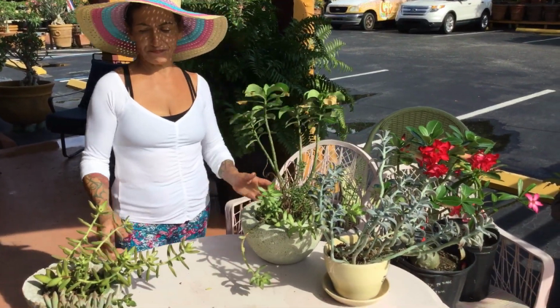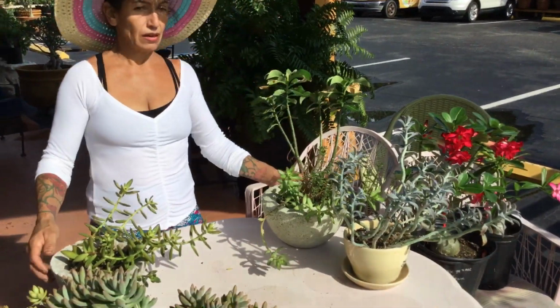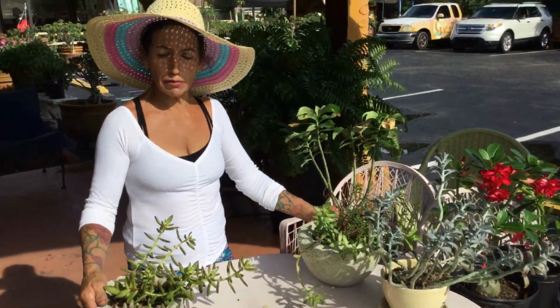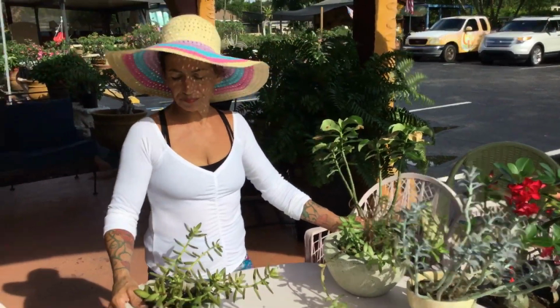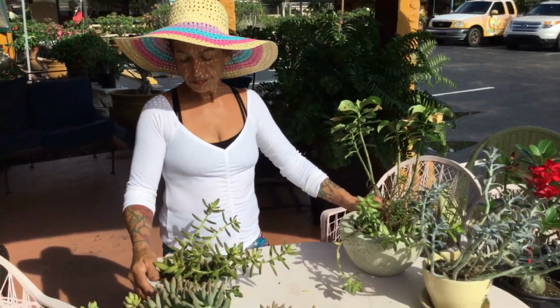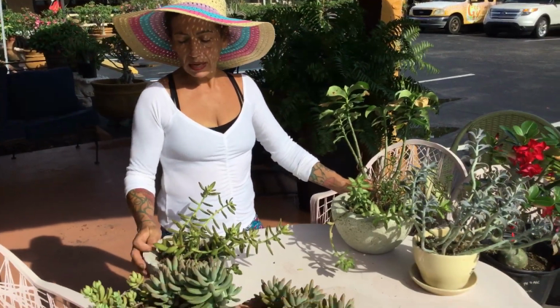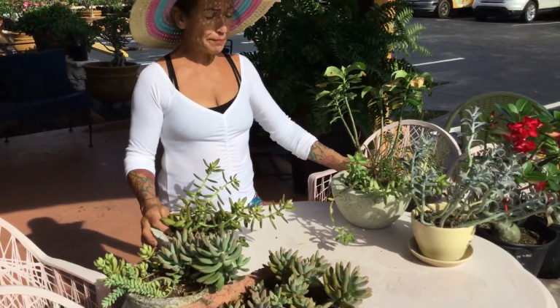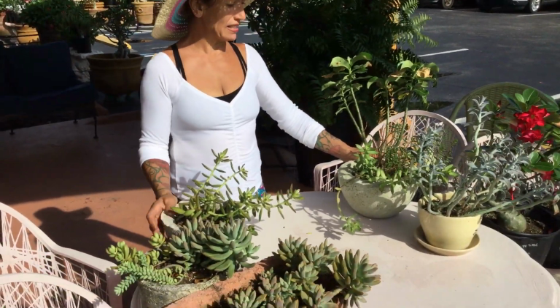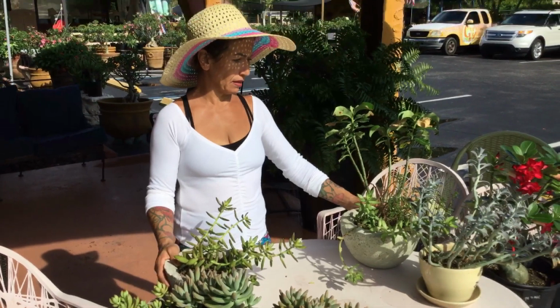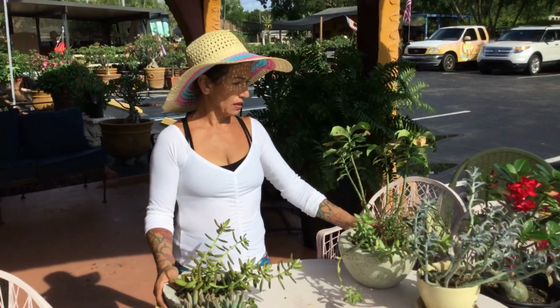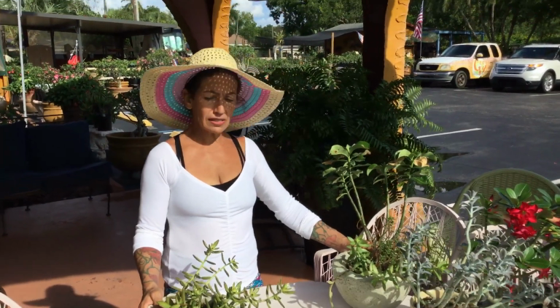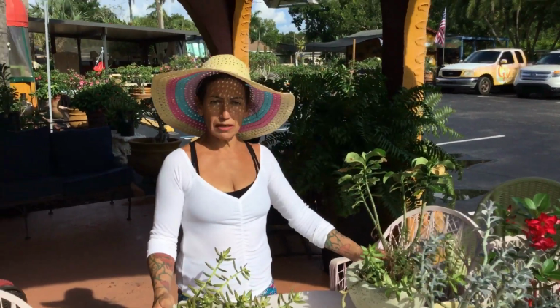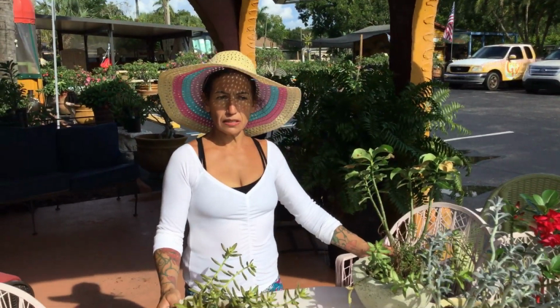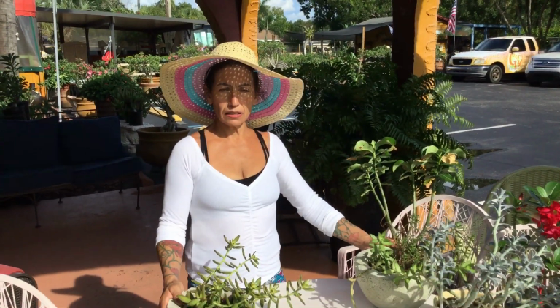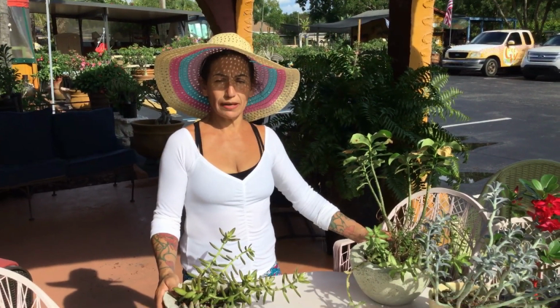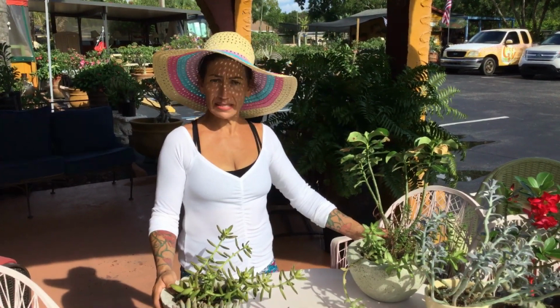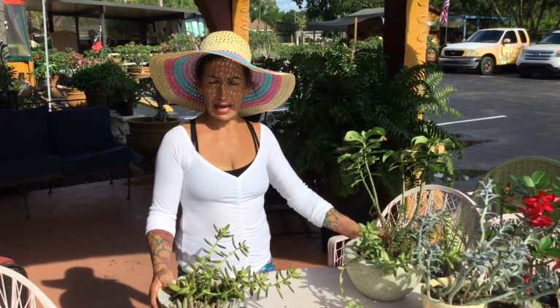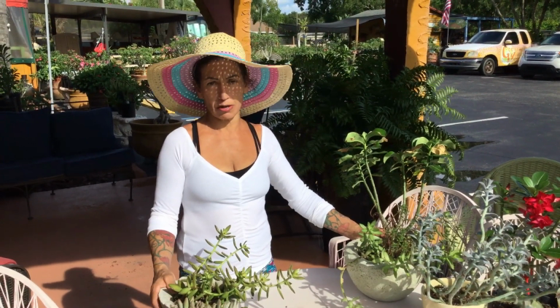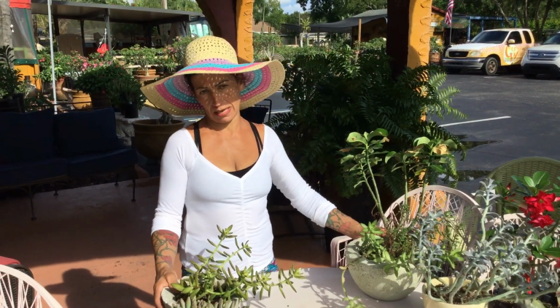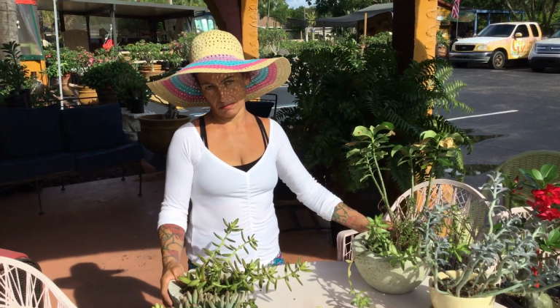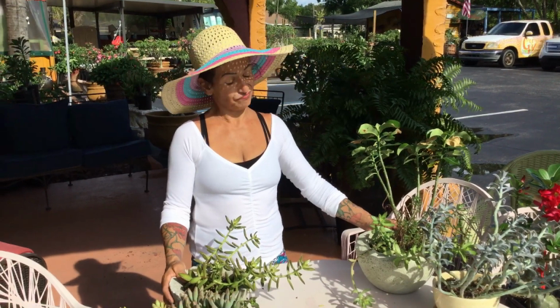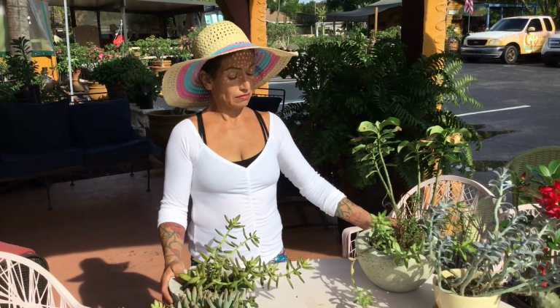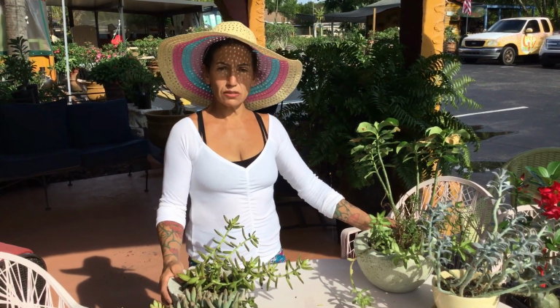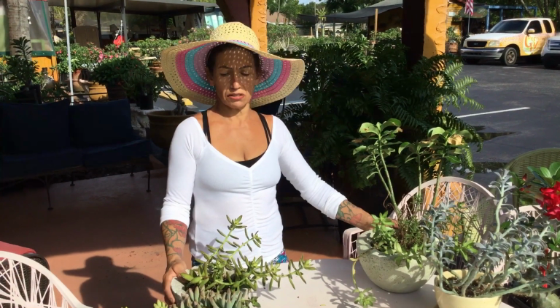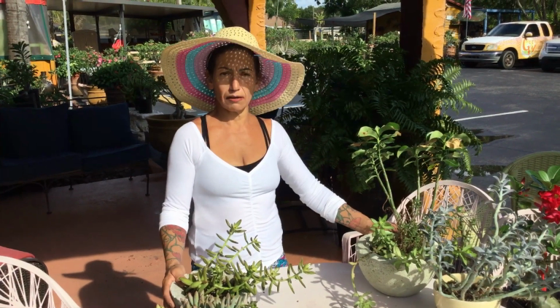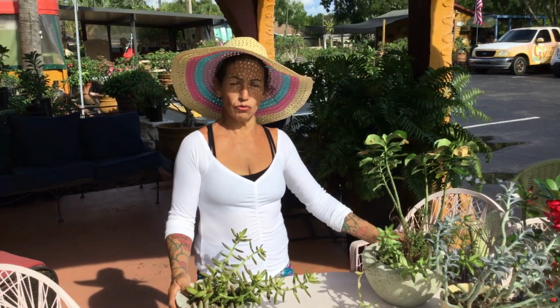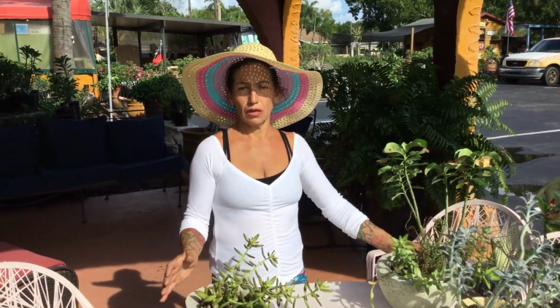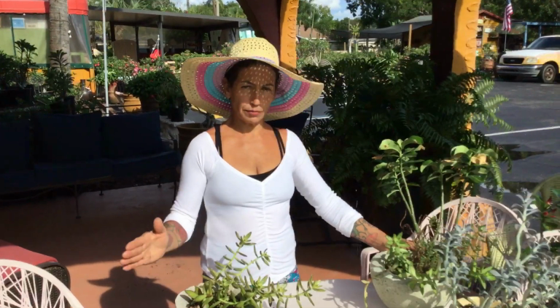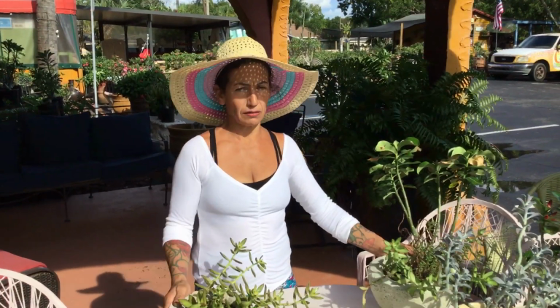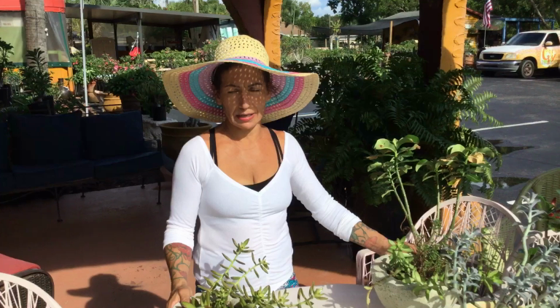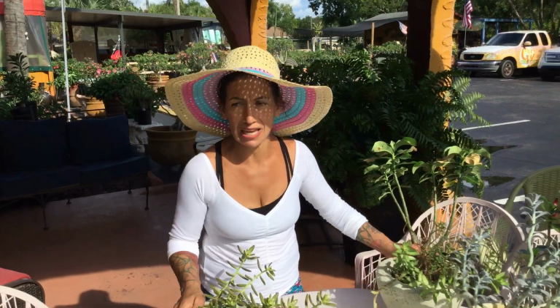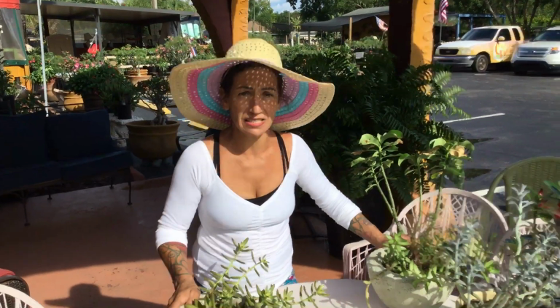First of all, I hear people asking me where succulents do better — inside the house or outside the house? It's no question: succulents do 100% better outside than inside.